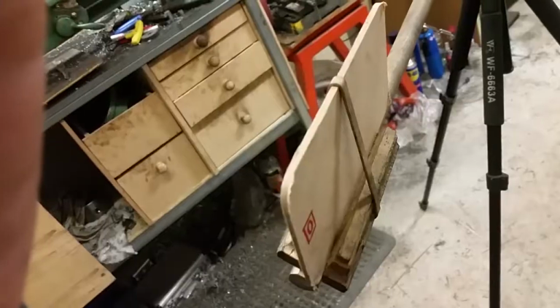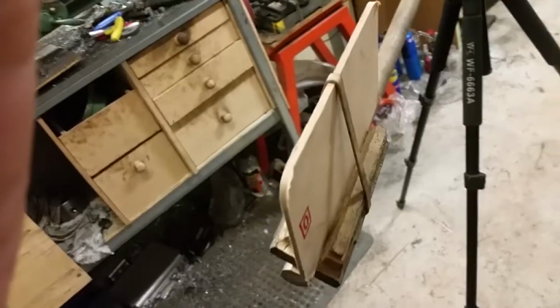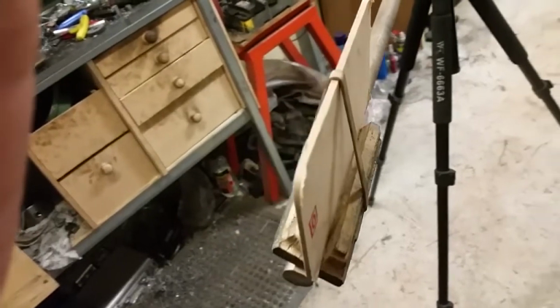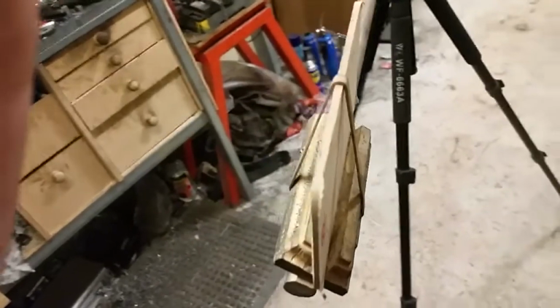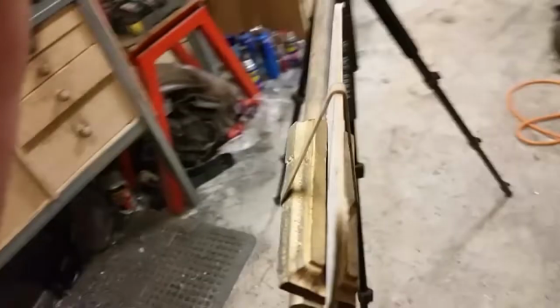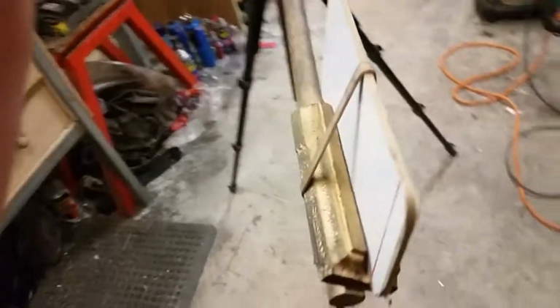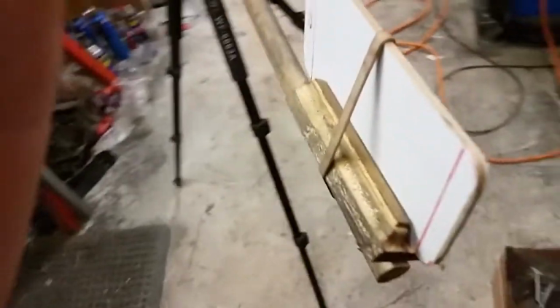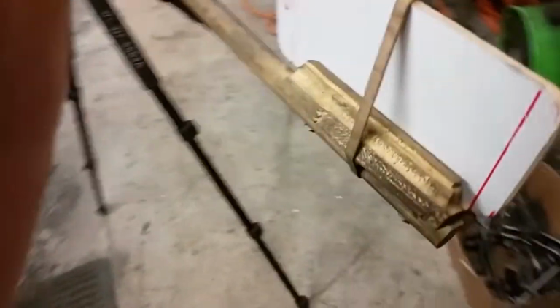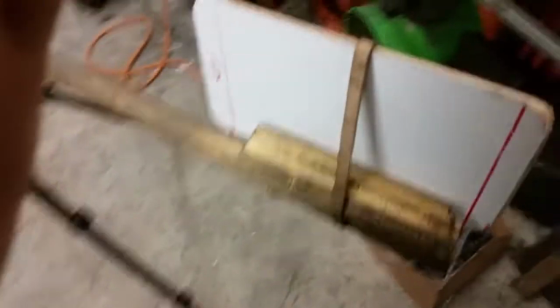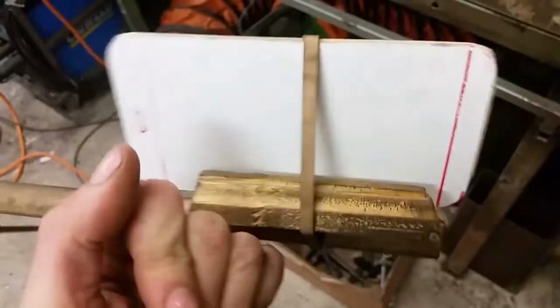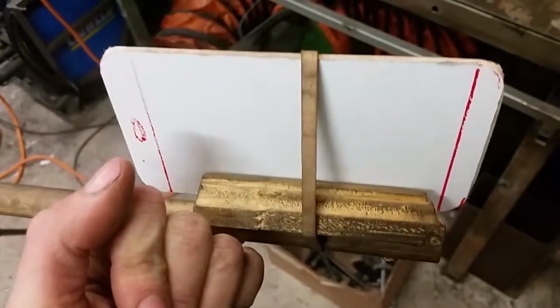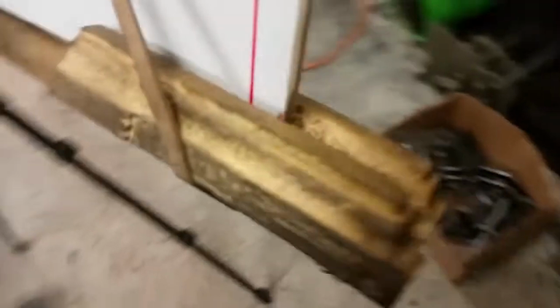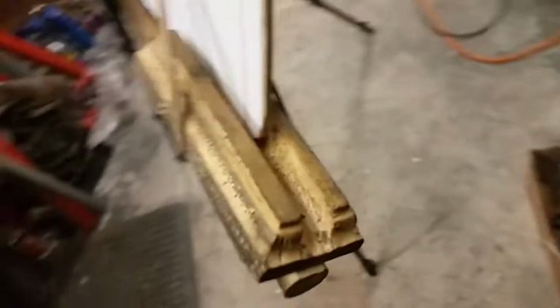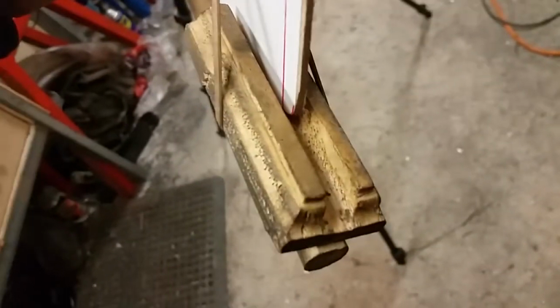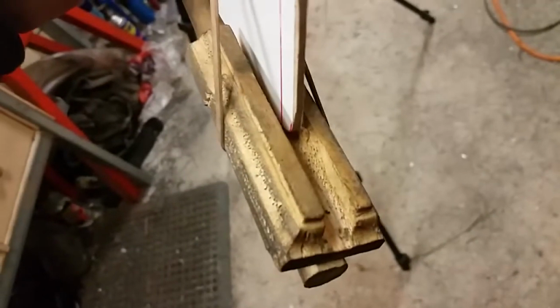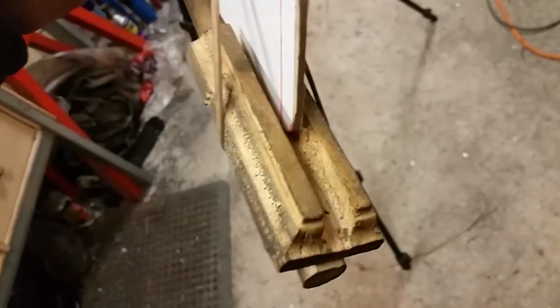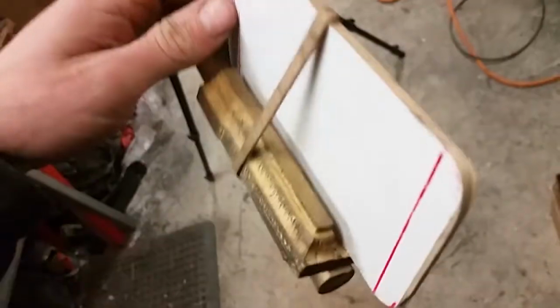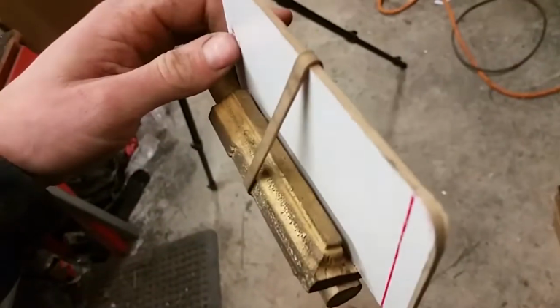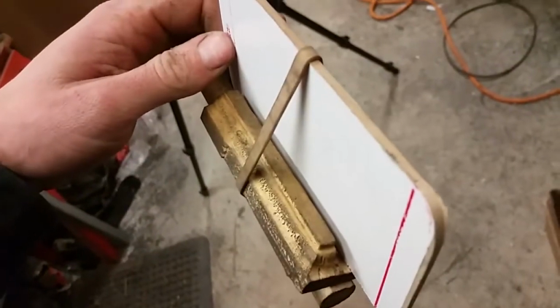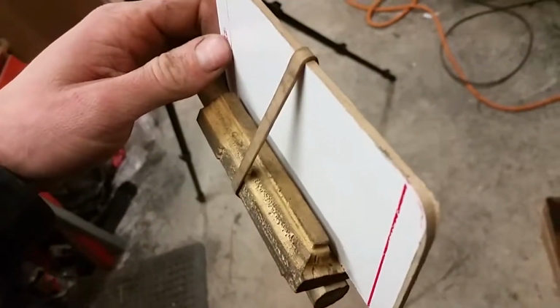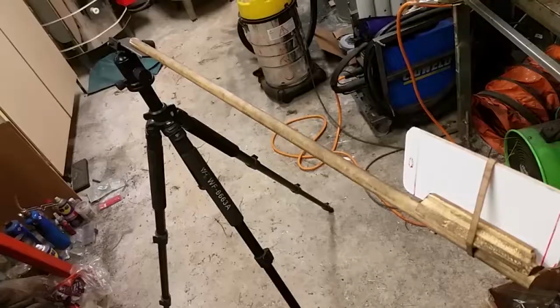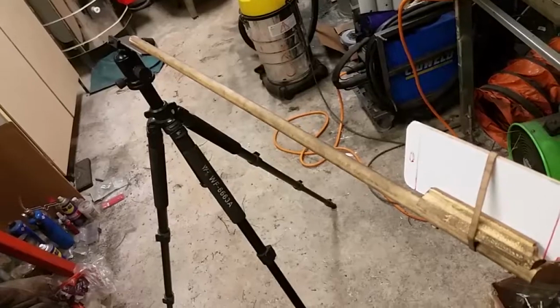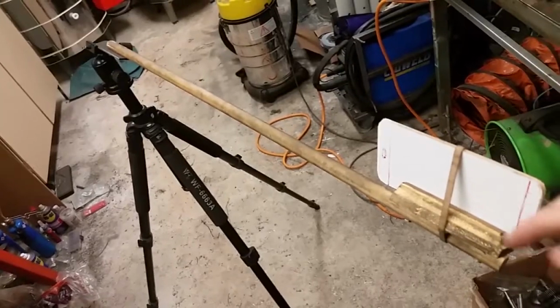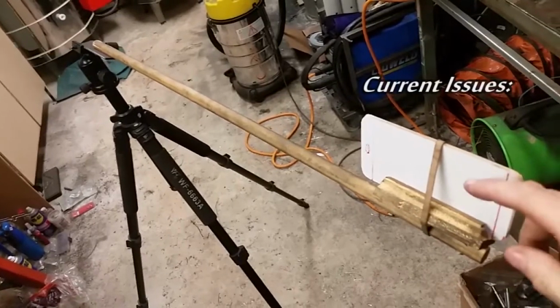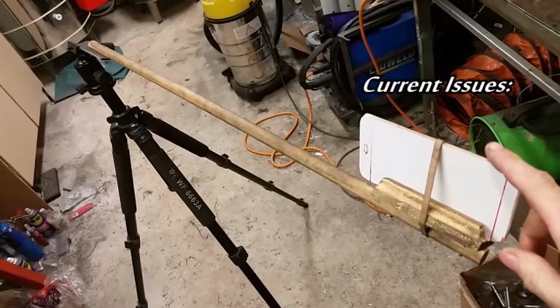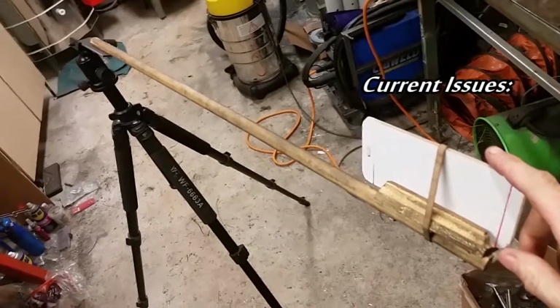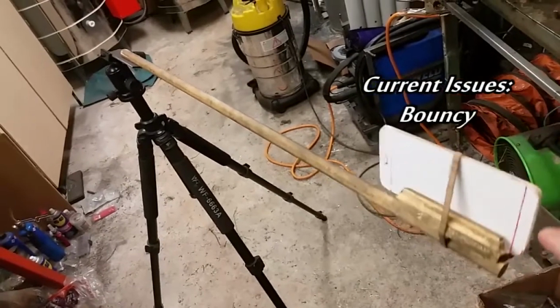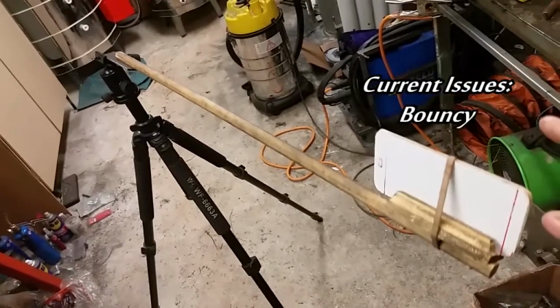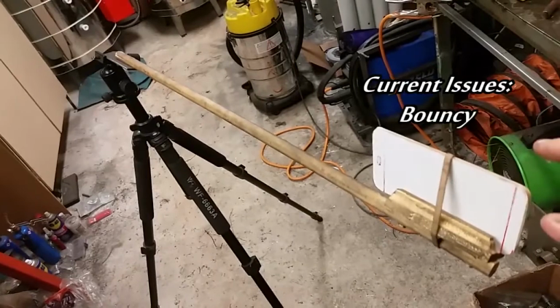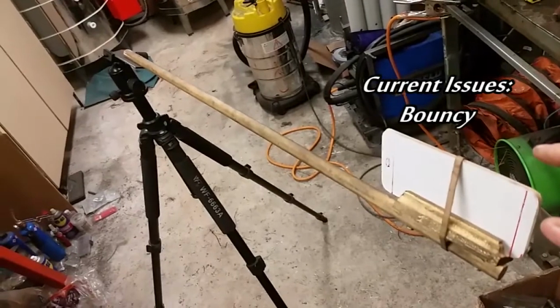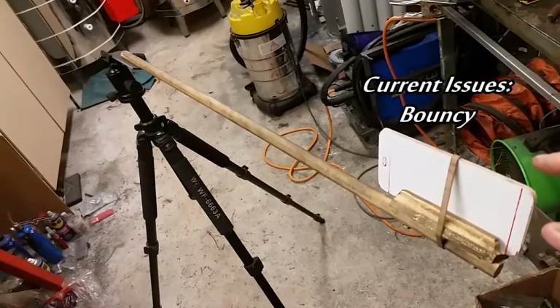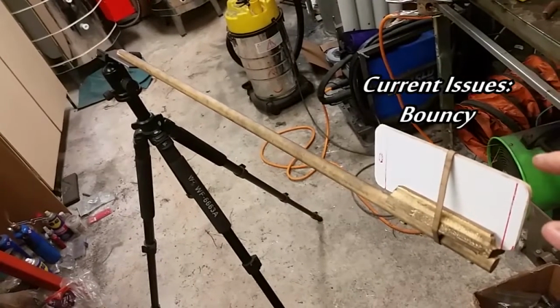At this end we have the fancy elastomer retaining clip. Basically the phone just sits in a groove. It's a little bit crappy. As you can imagine, over this distance she bounces a bit.